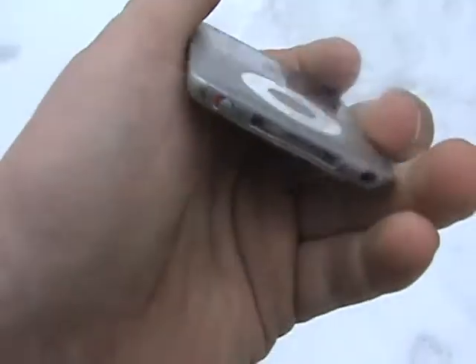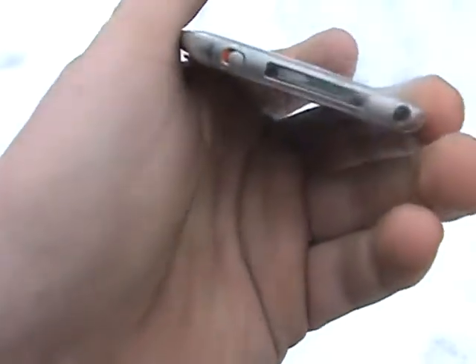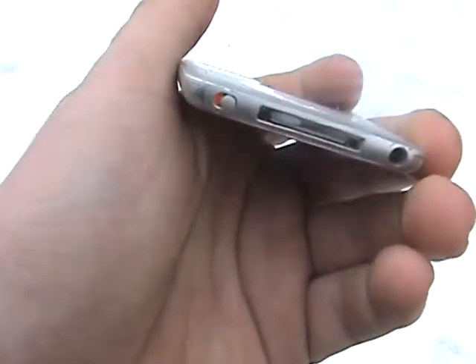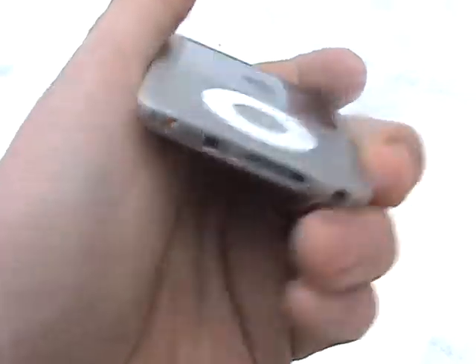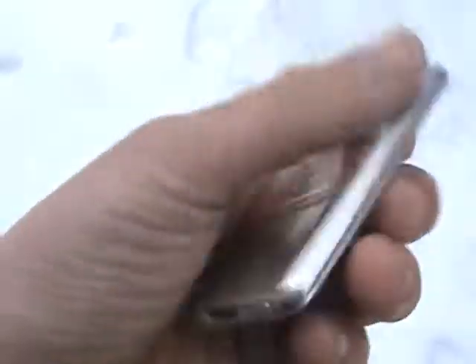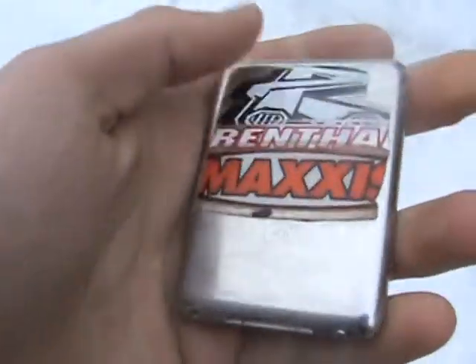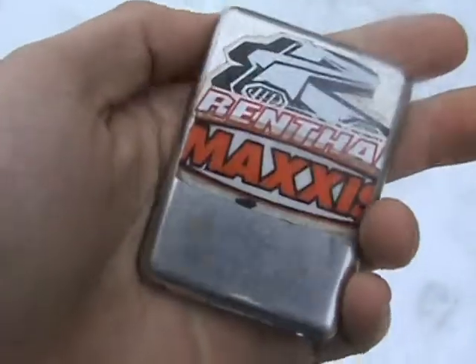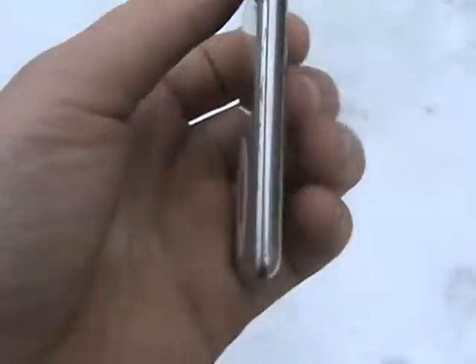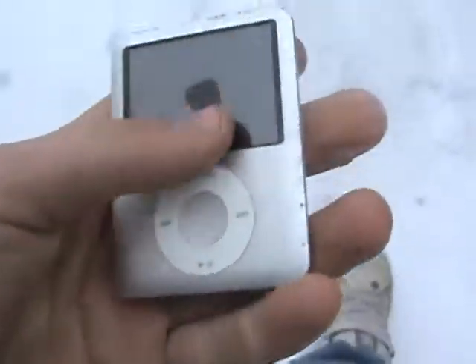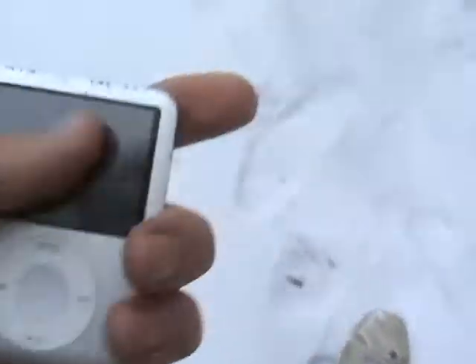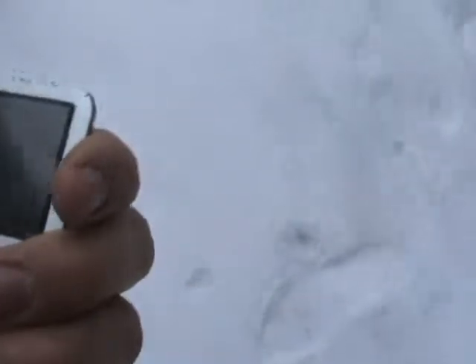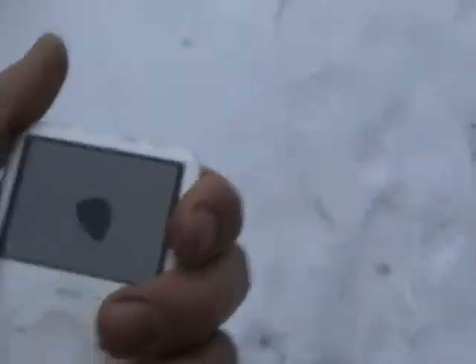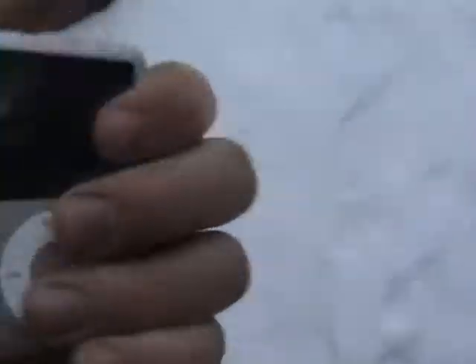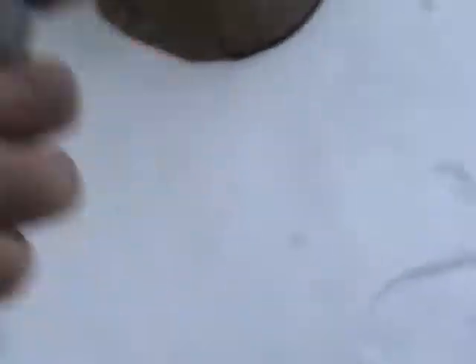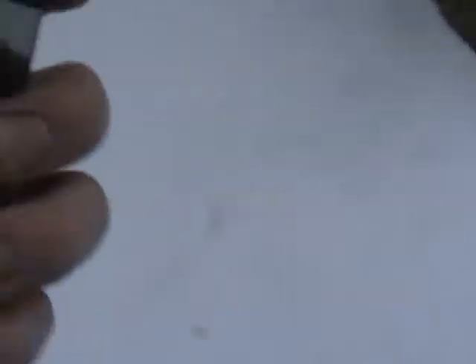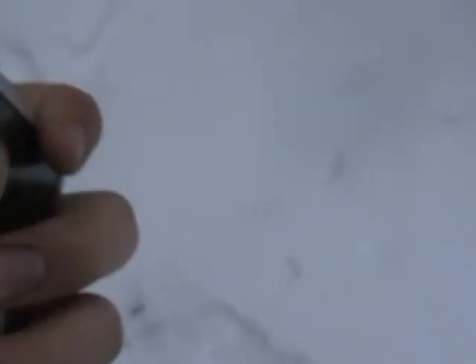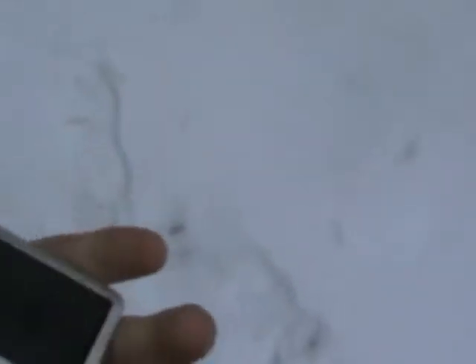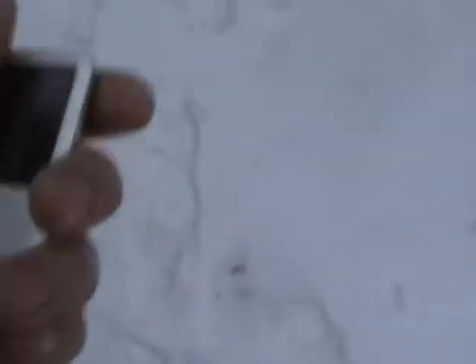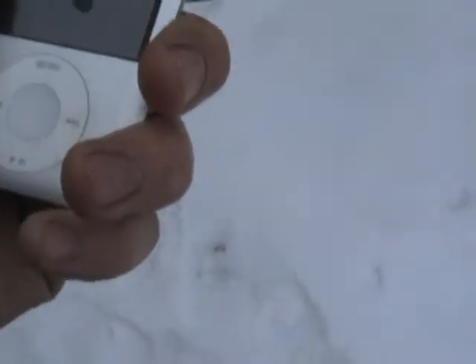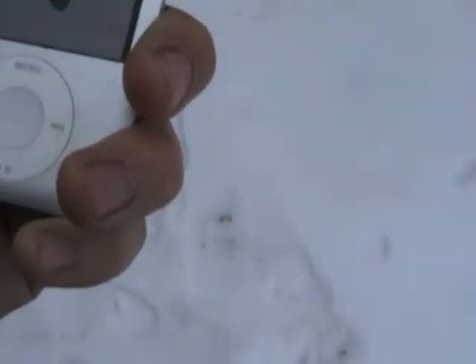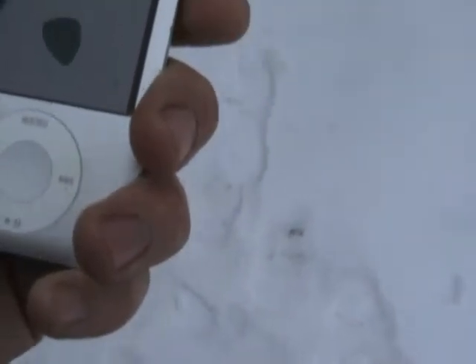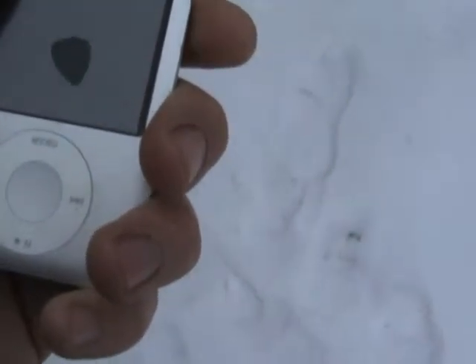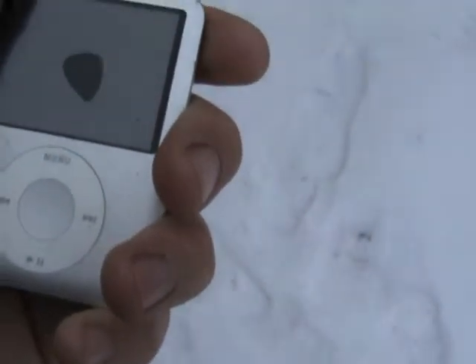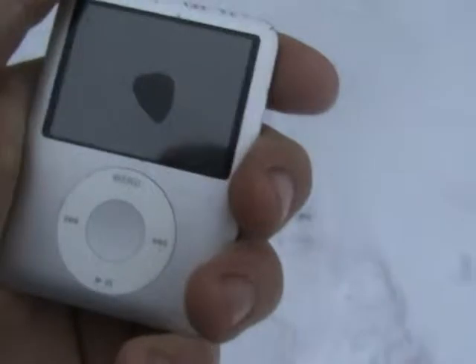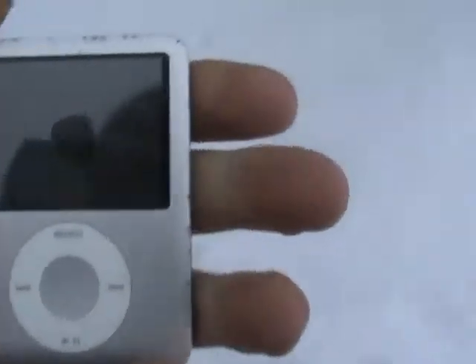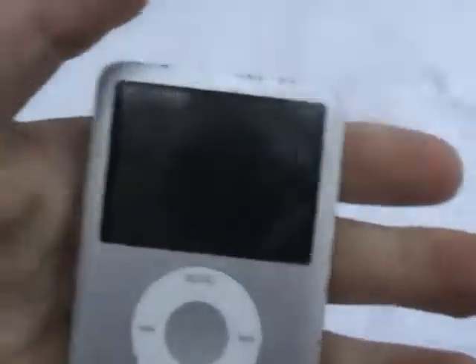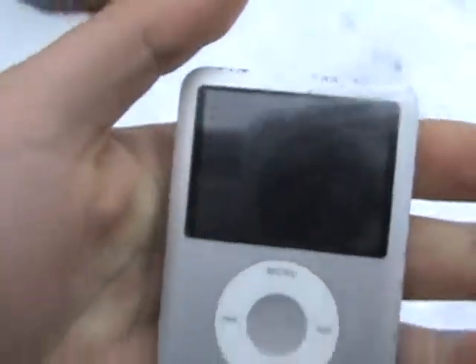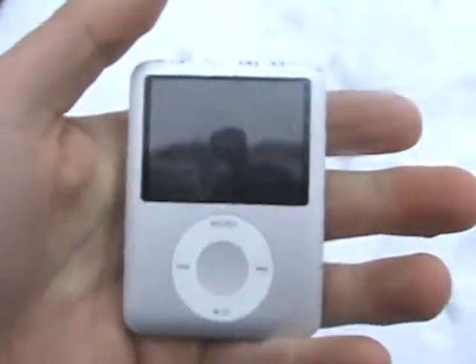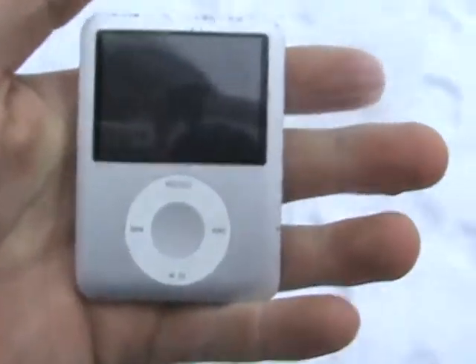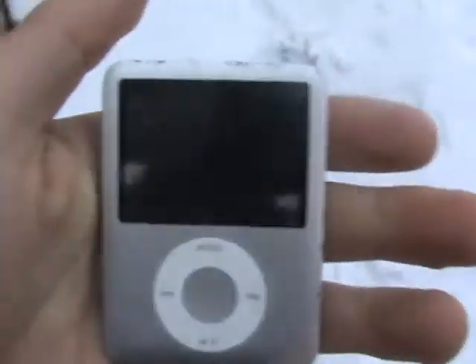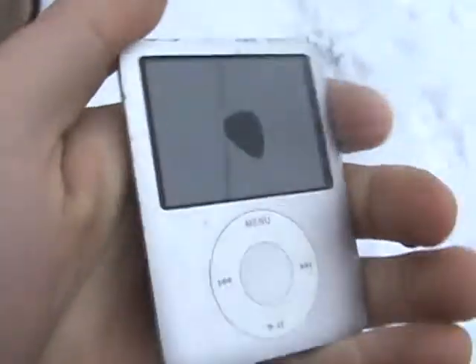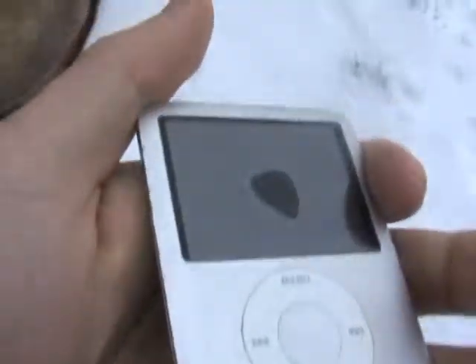The back is packed full of mud and it's pretty screwed. I don't know what I'll do with it. I had it sitting in rice but it's not really doing much — it's drying up the water a bit but it's taking a while.